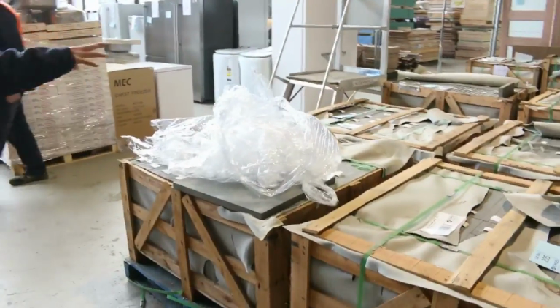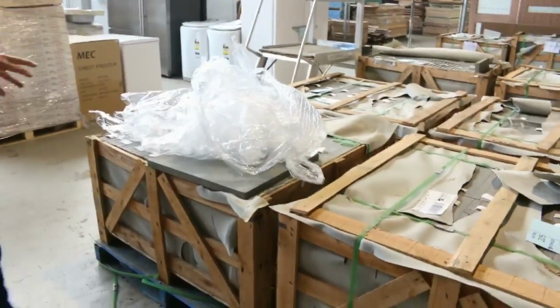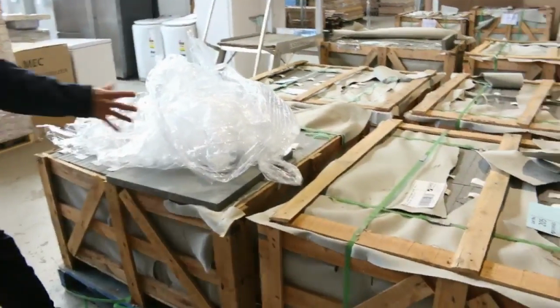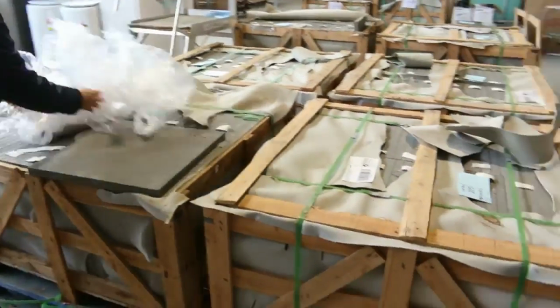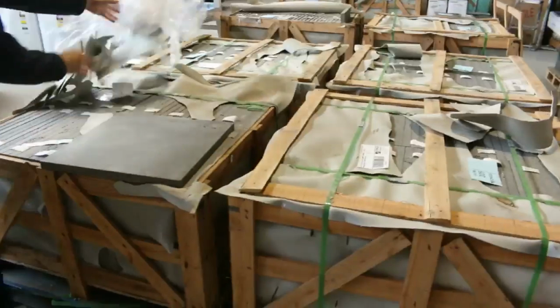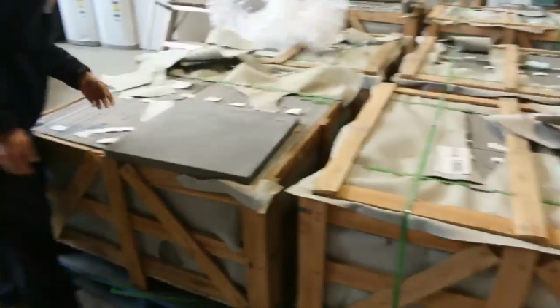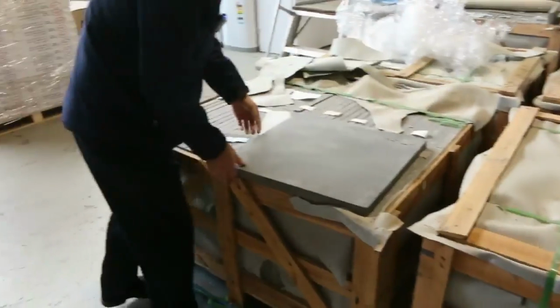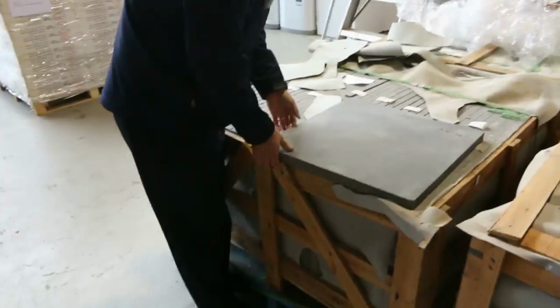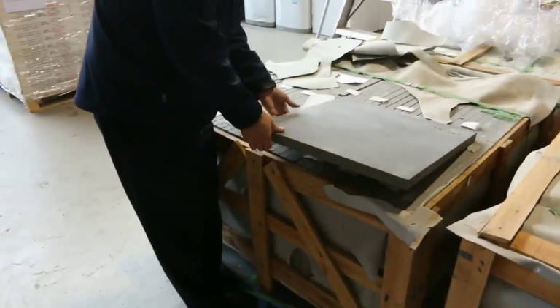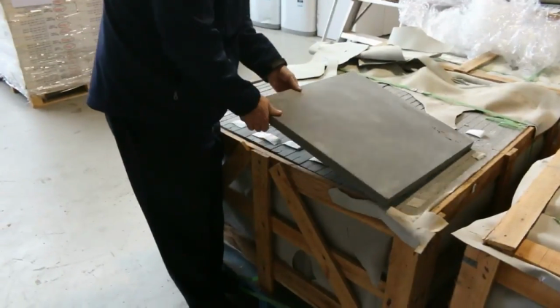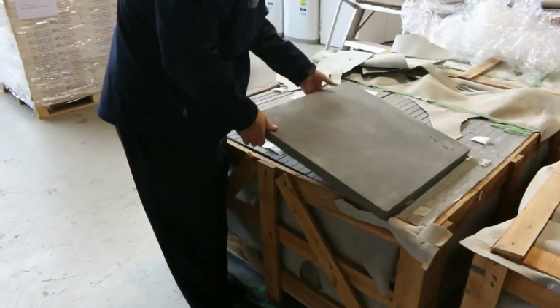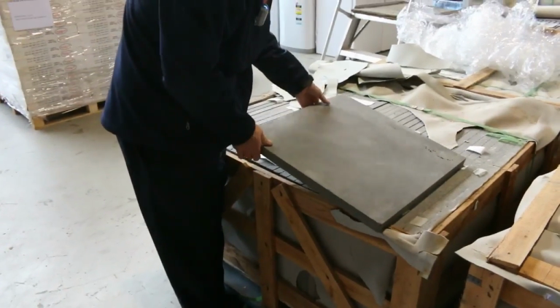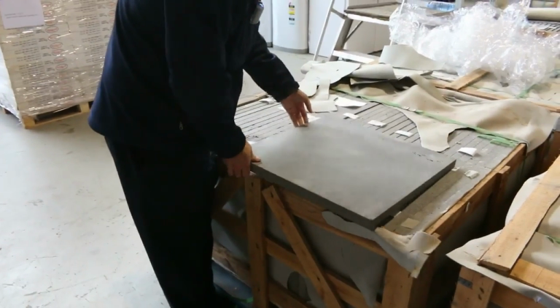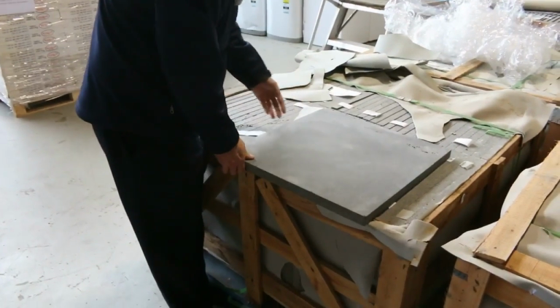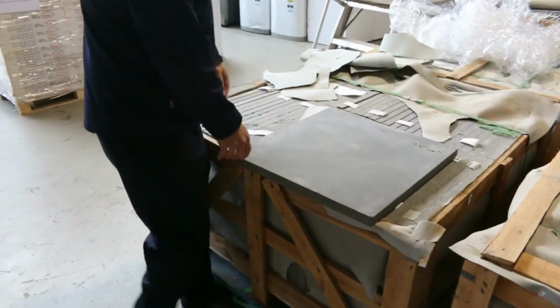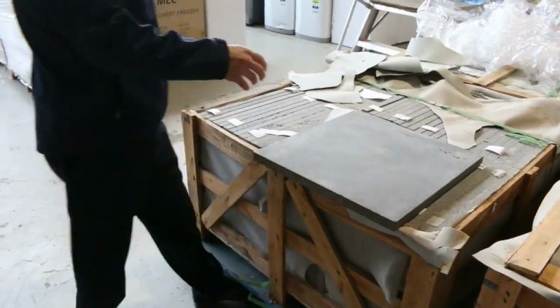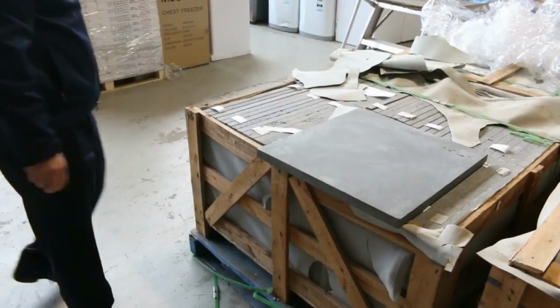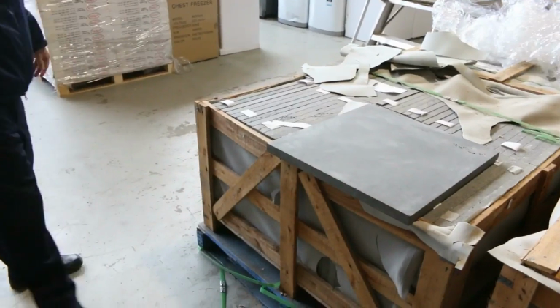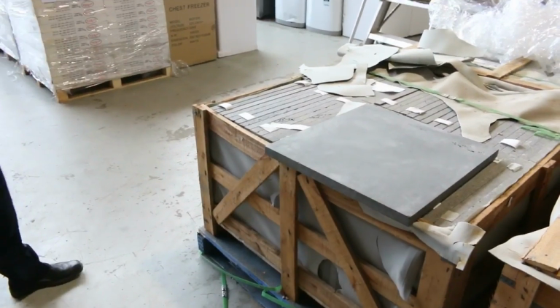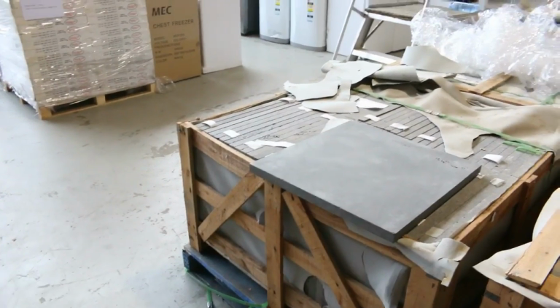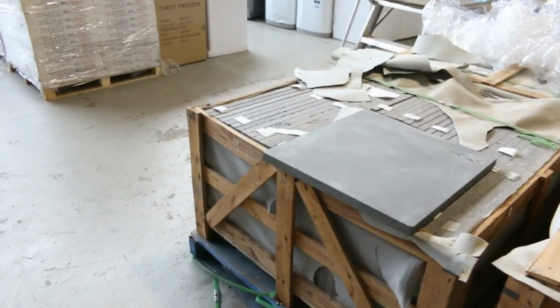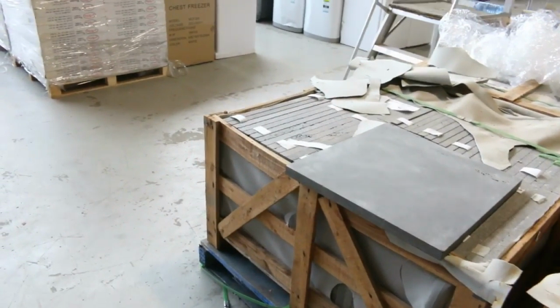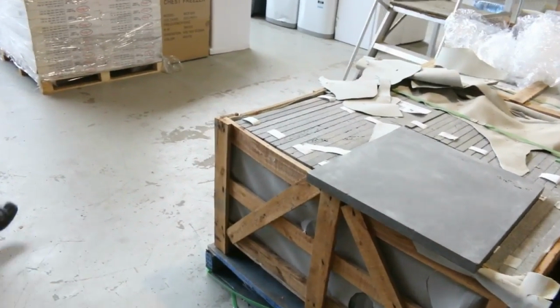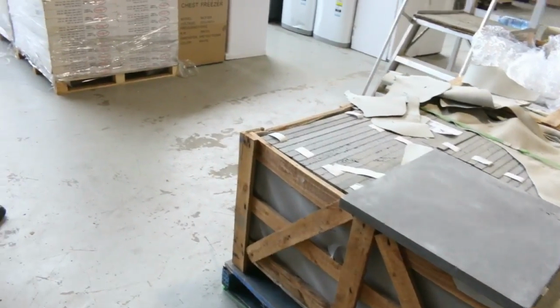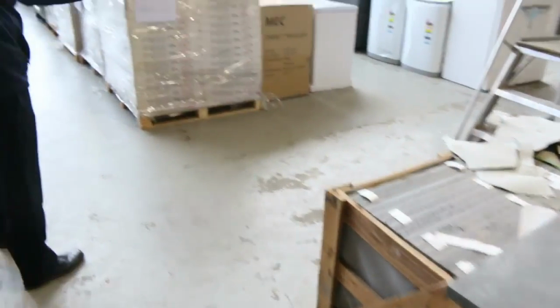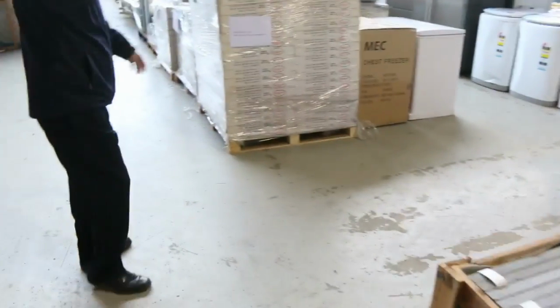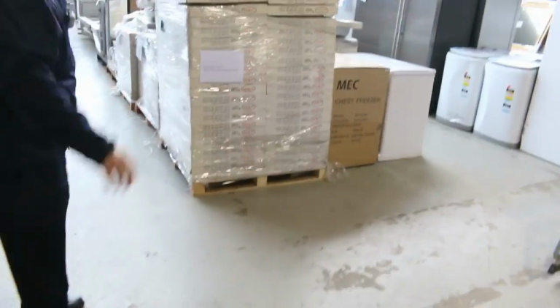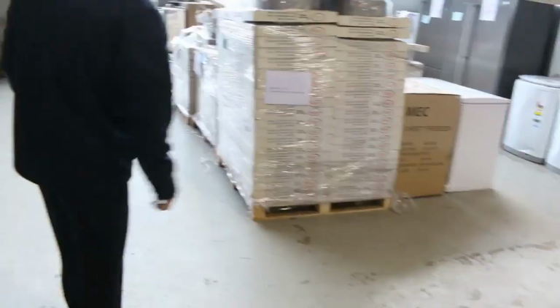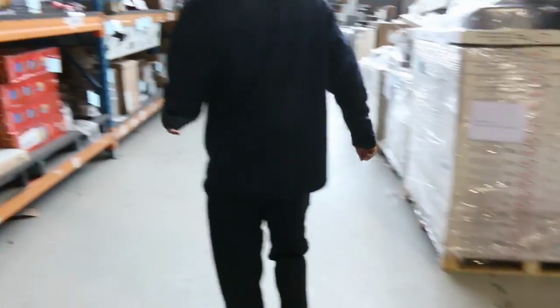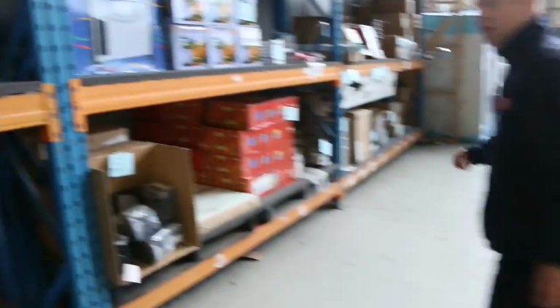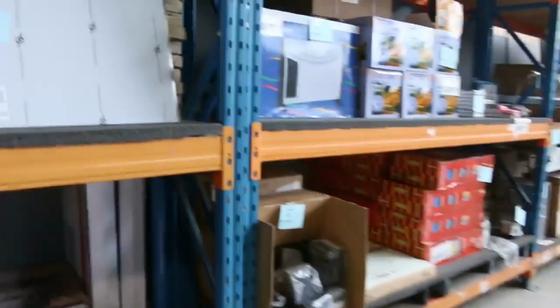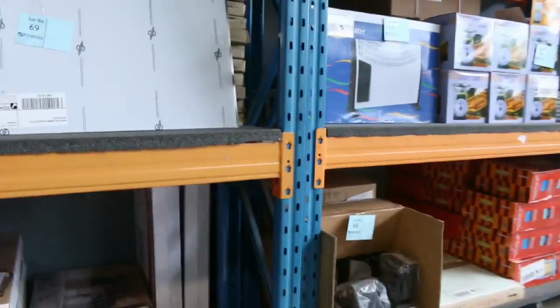Stacks of bluestone pavers in — get a load of these bluestone pavers. They're going to be absolutely sensational. I think there are about 30 odd pallets. Unbelievable pricing on those — they'll be really really sharply bid upon, I should think.